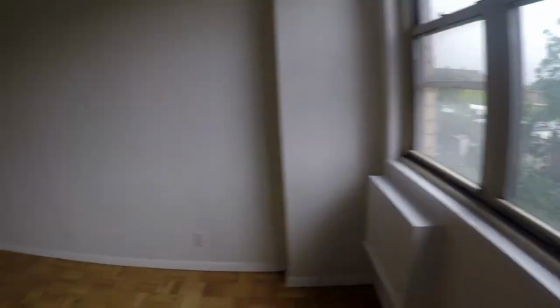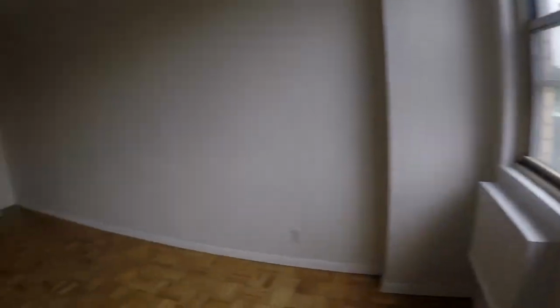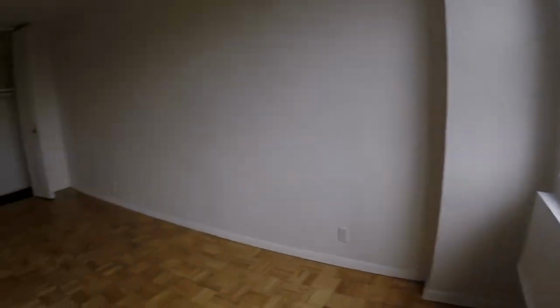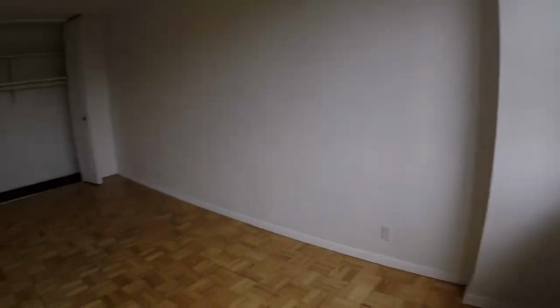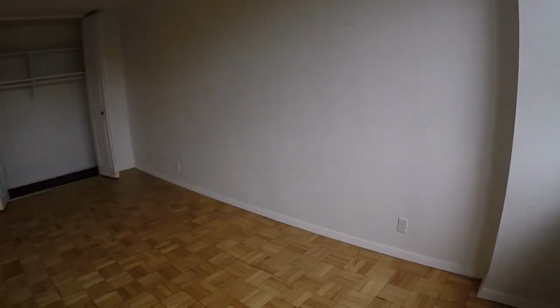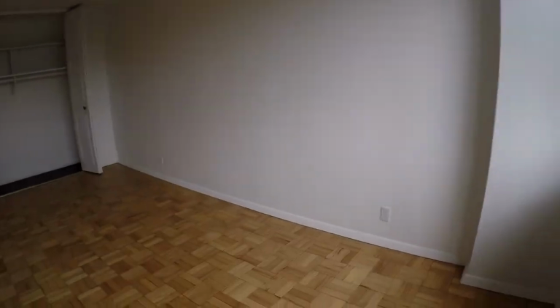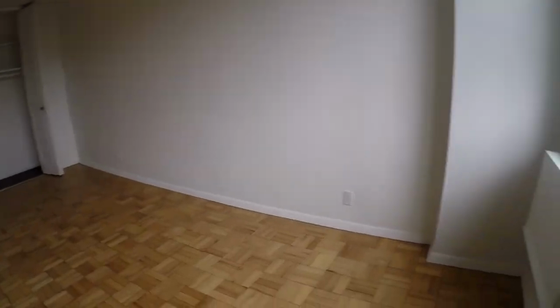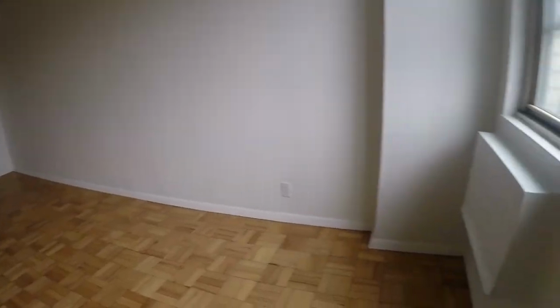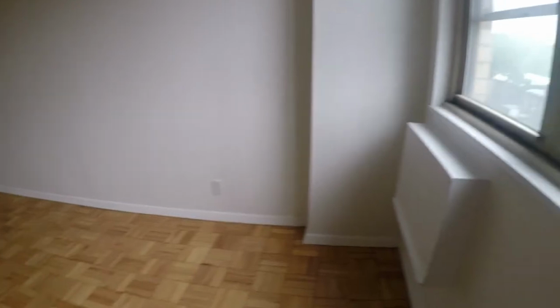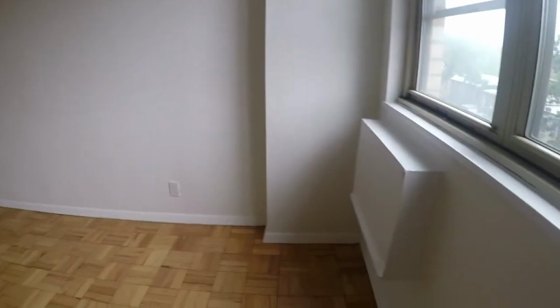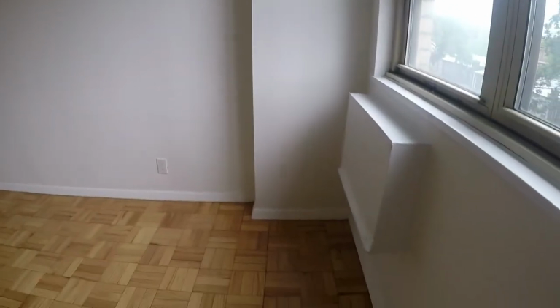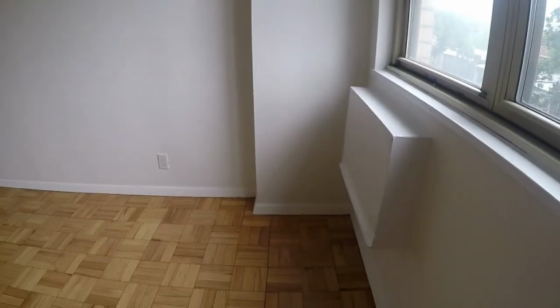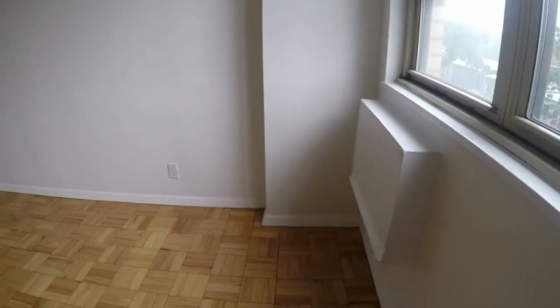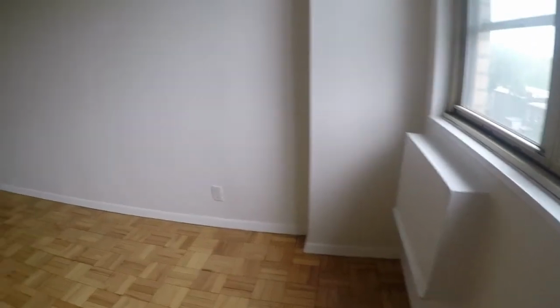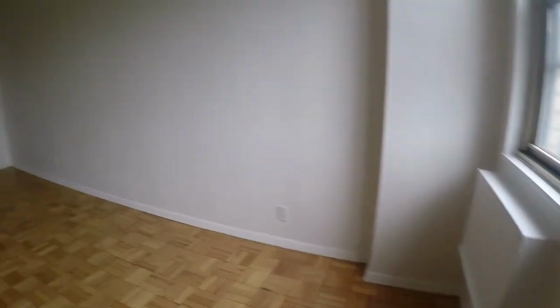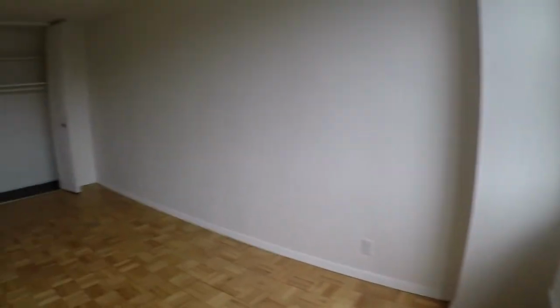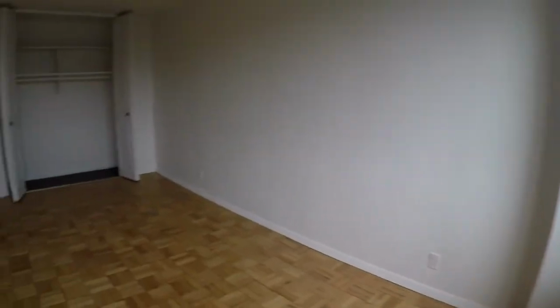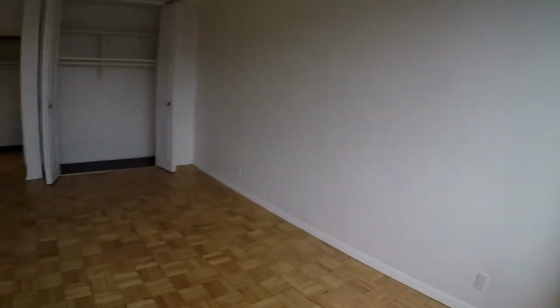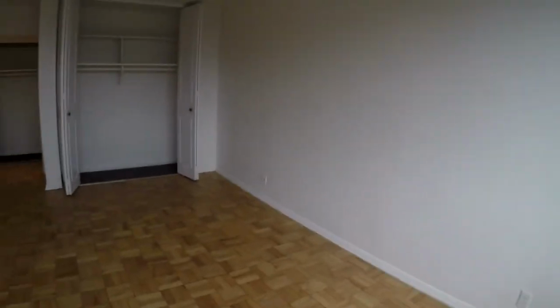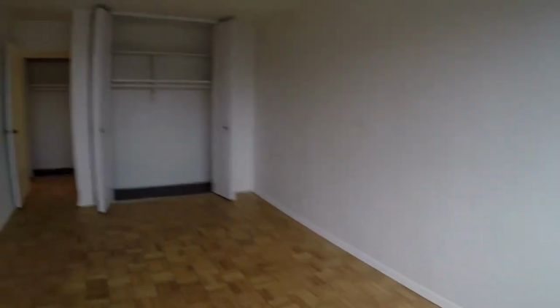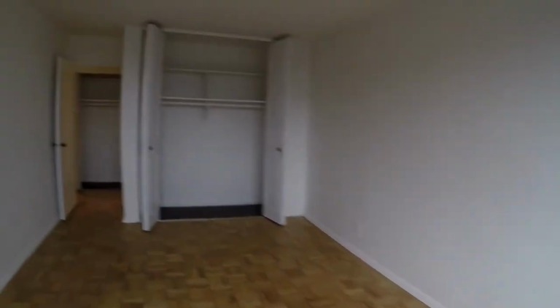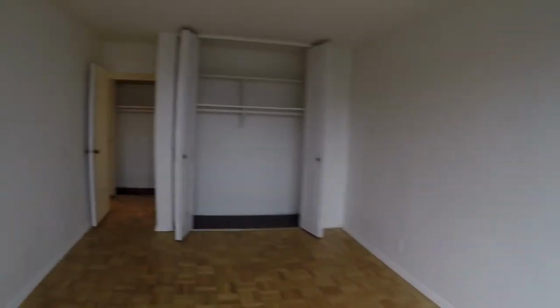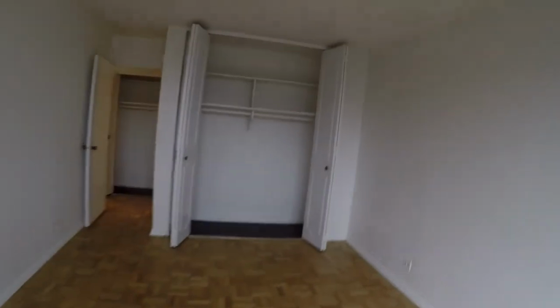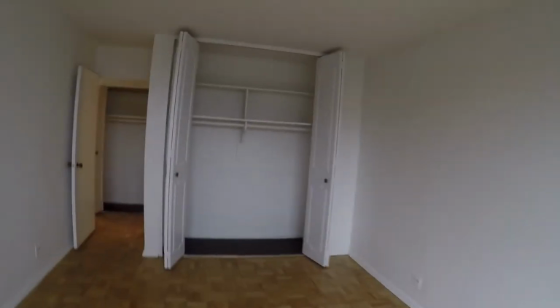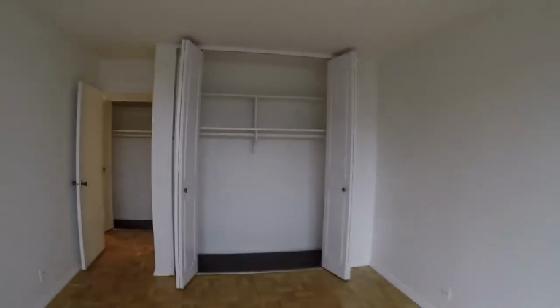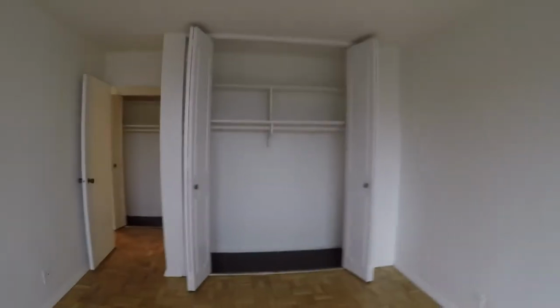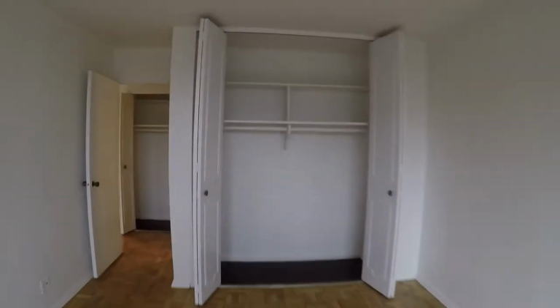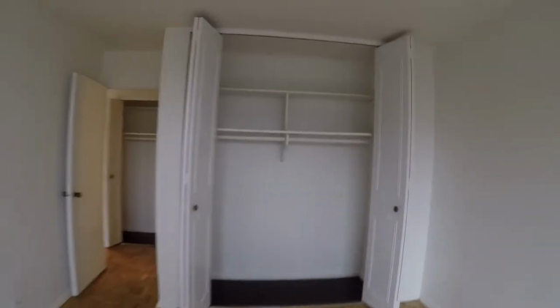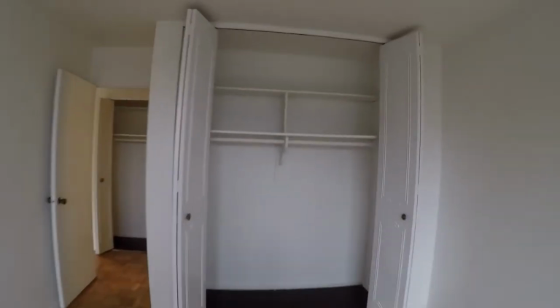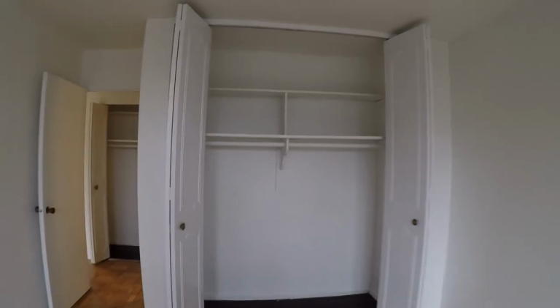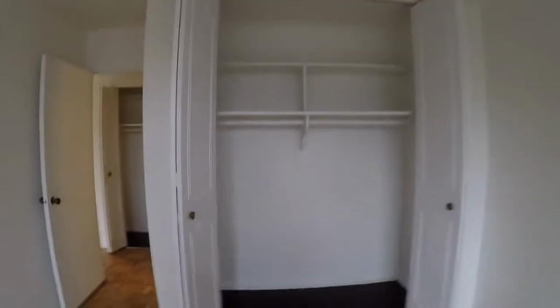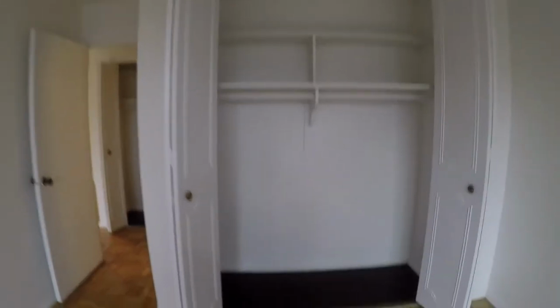Great sunlight. Space for an air conditioner. And a huge closet — look at this.